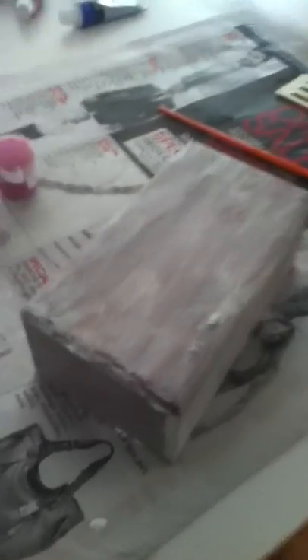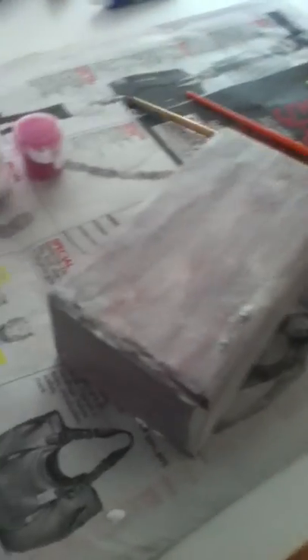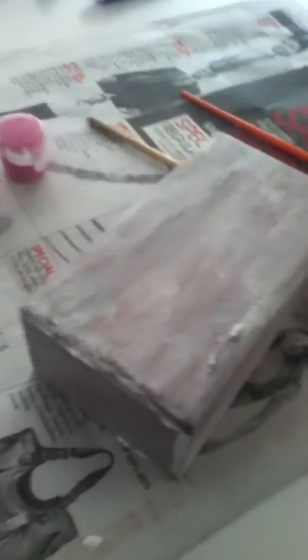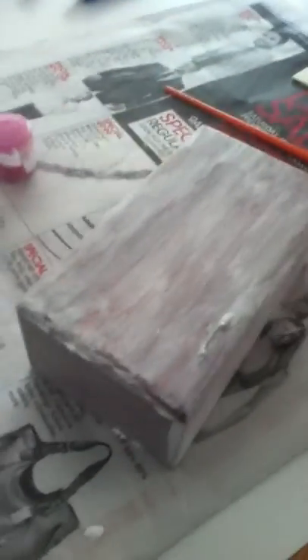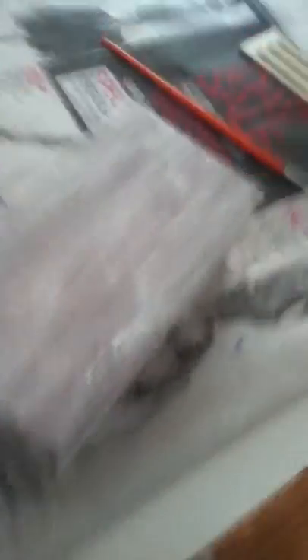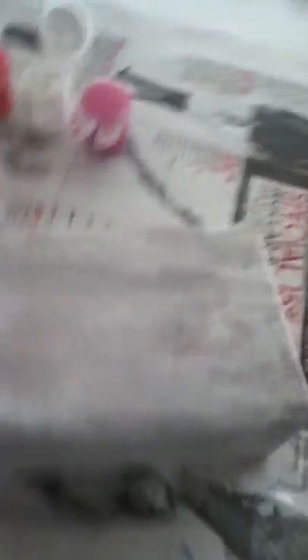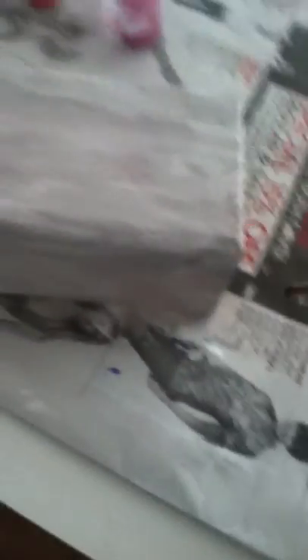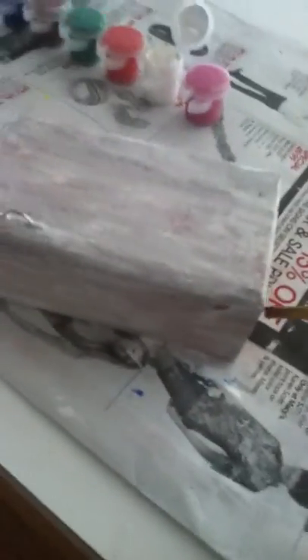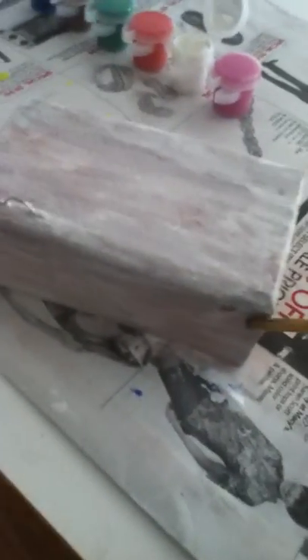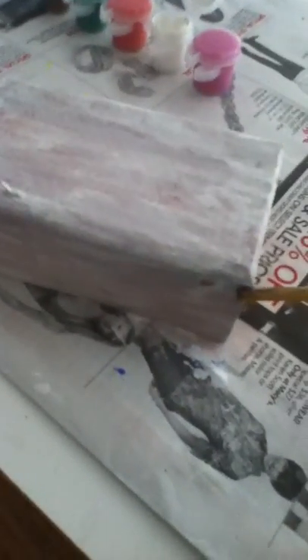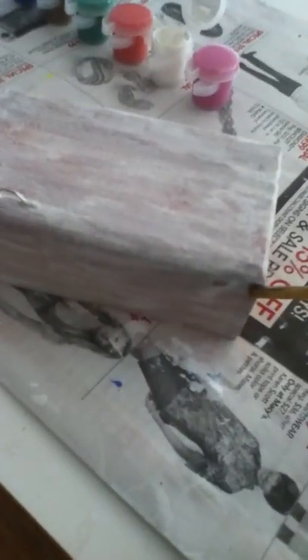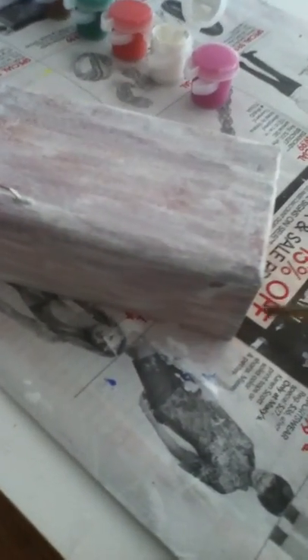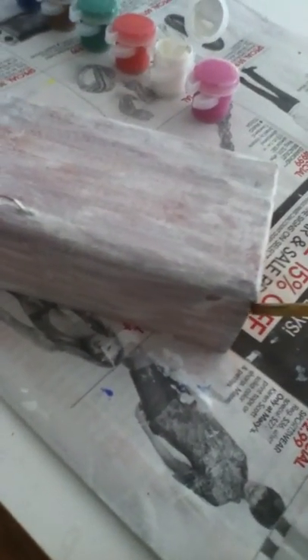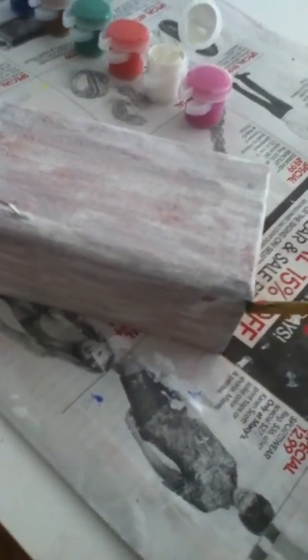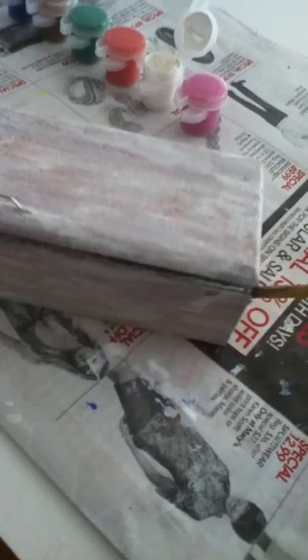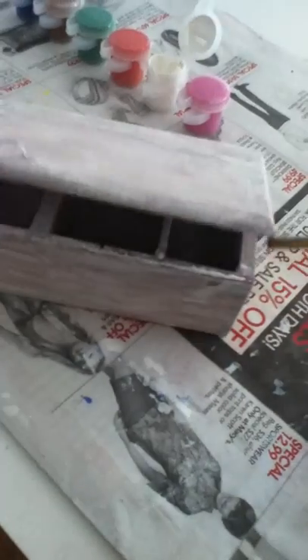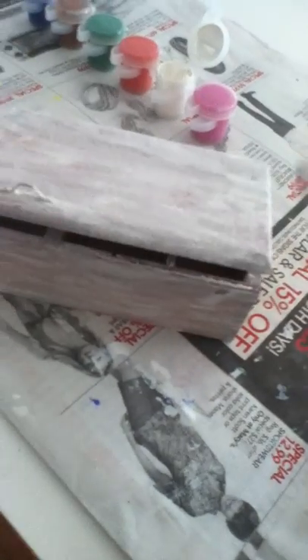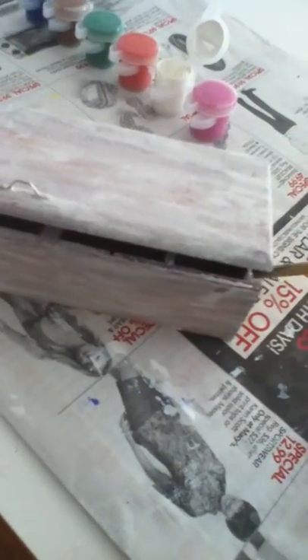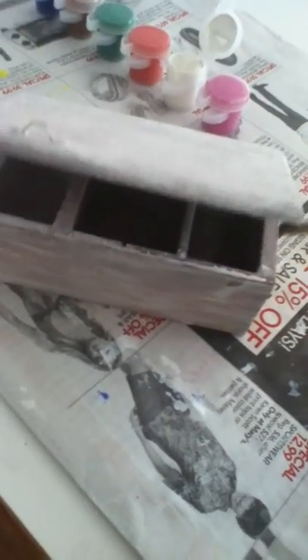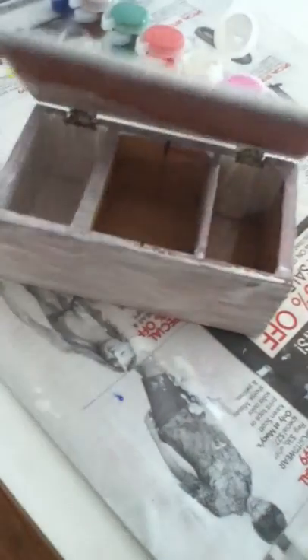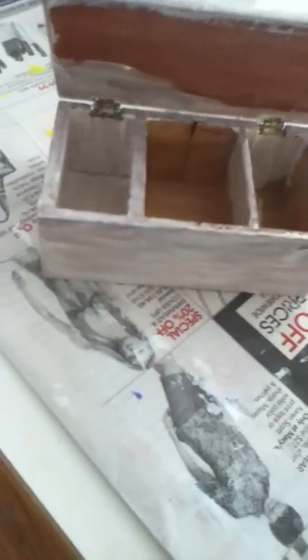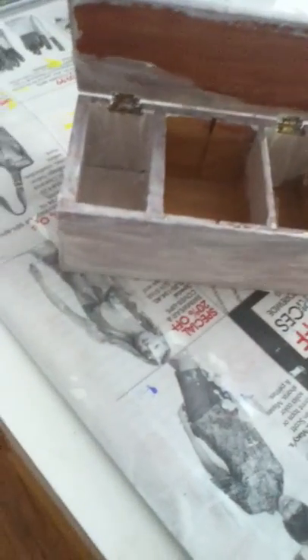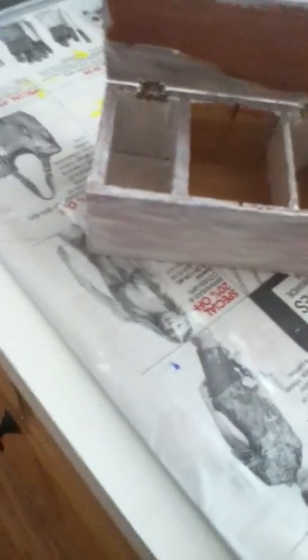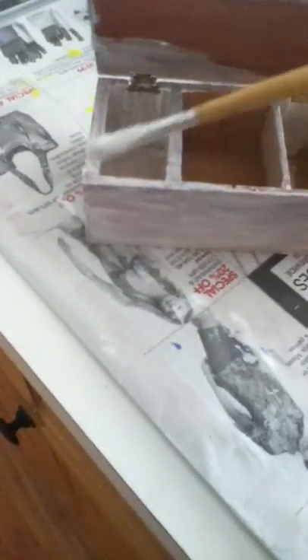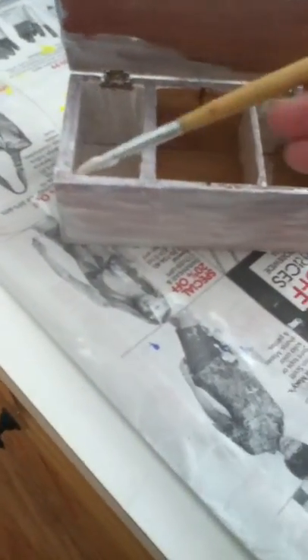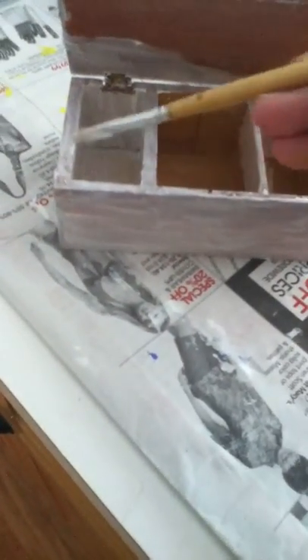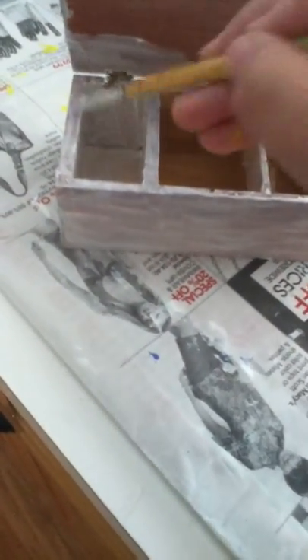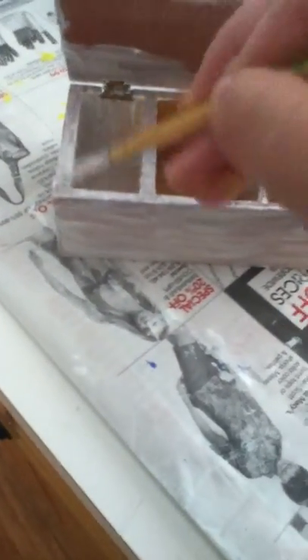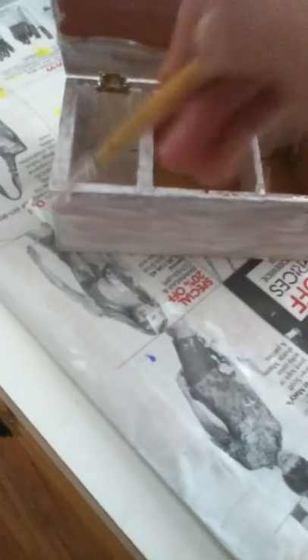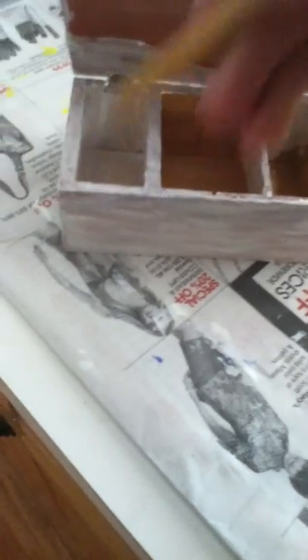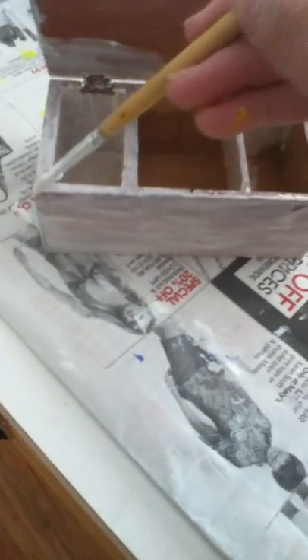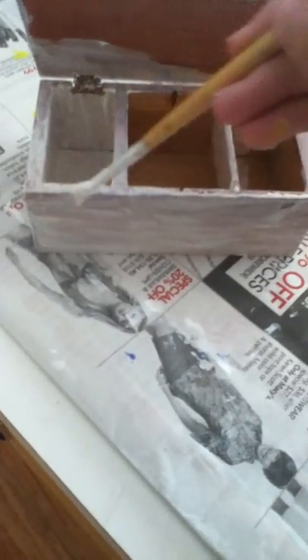So then, when you get that done, you don't really want to use your finger because when you open it, it leaves these little marks. So you sort of have to paint them over again.